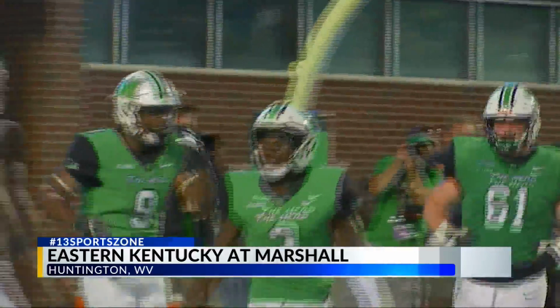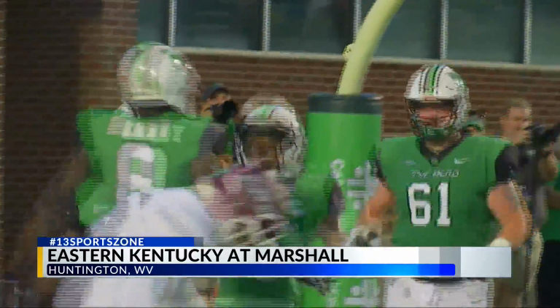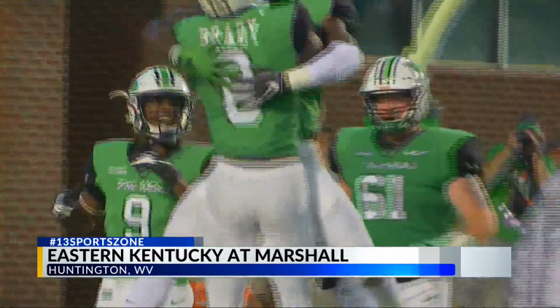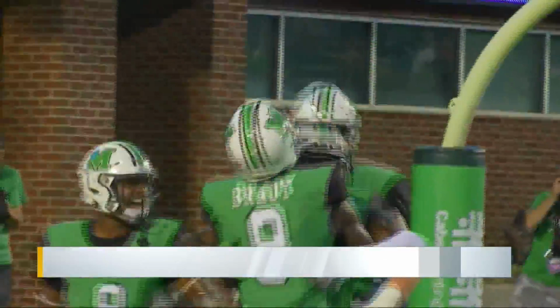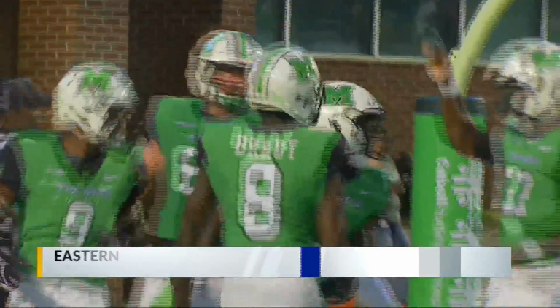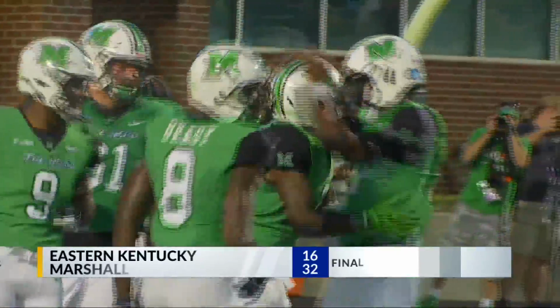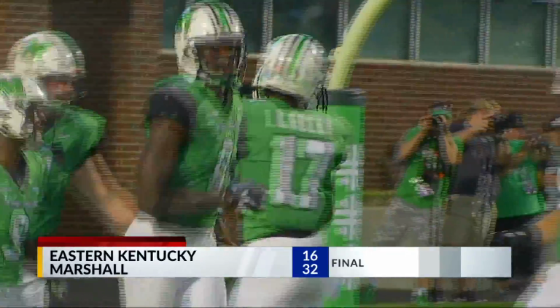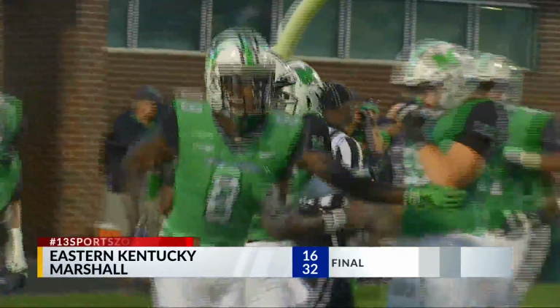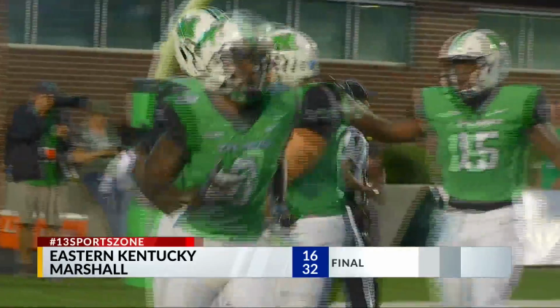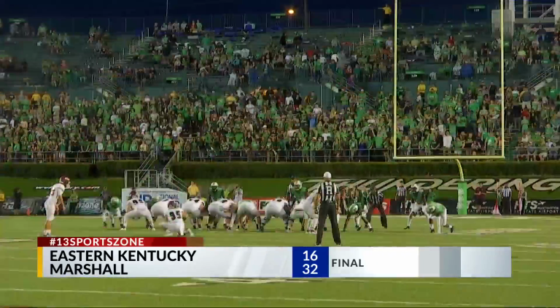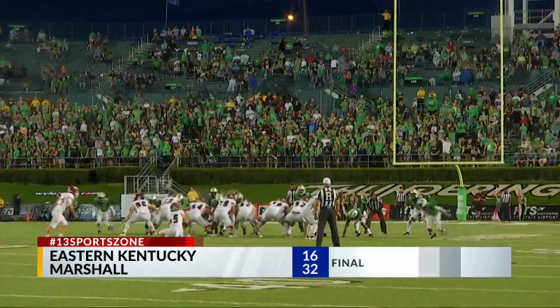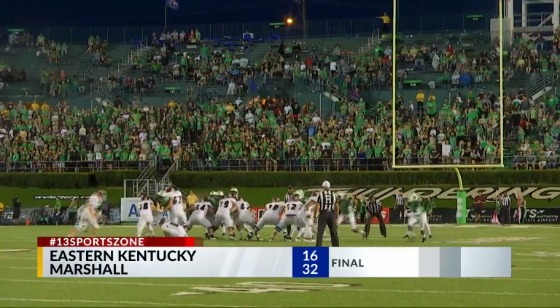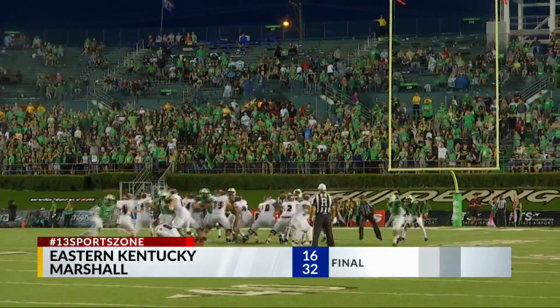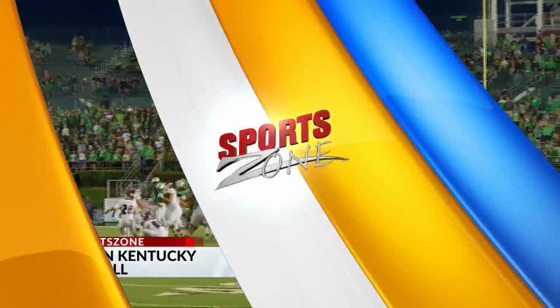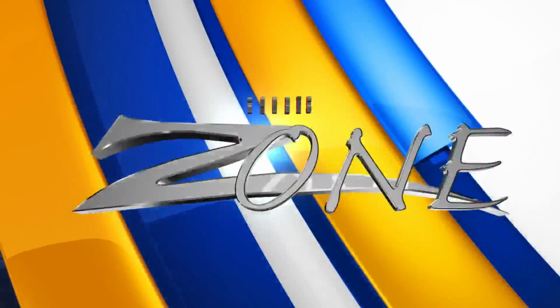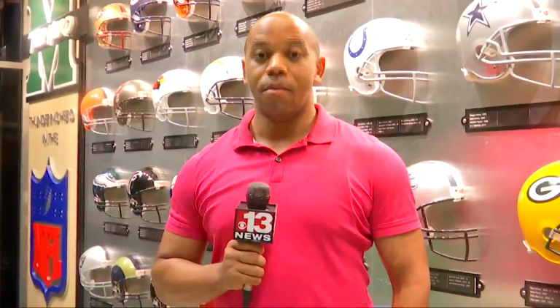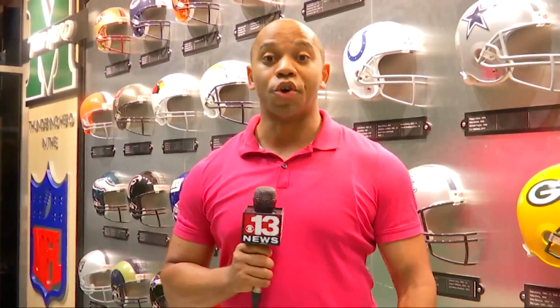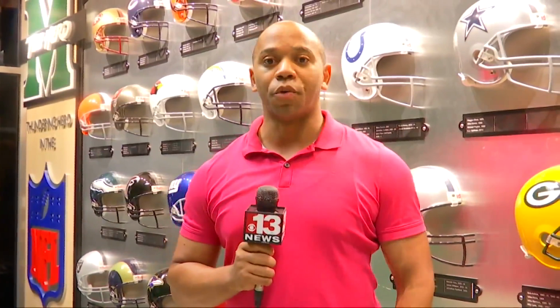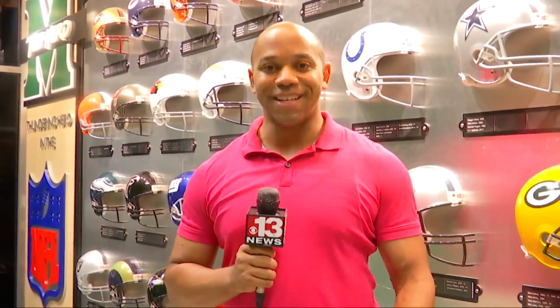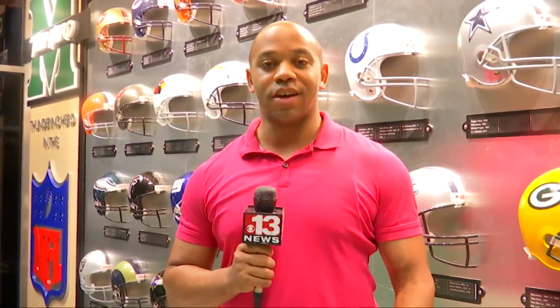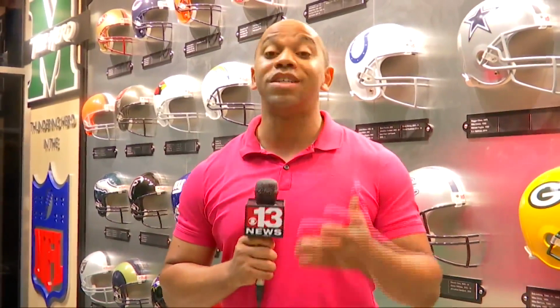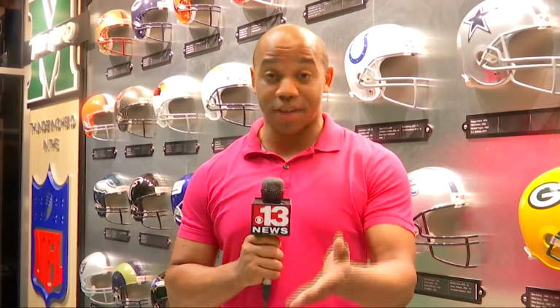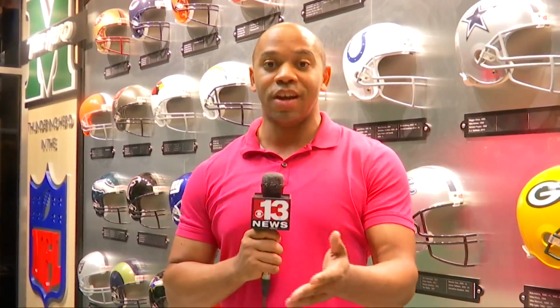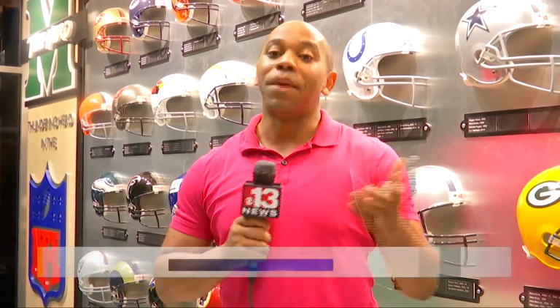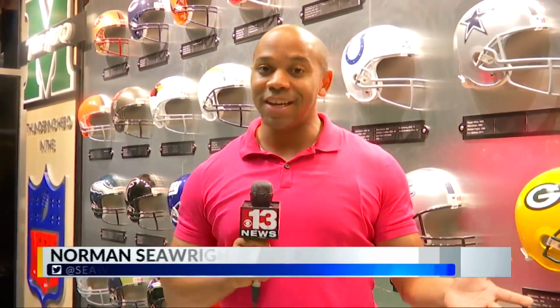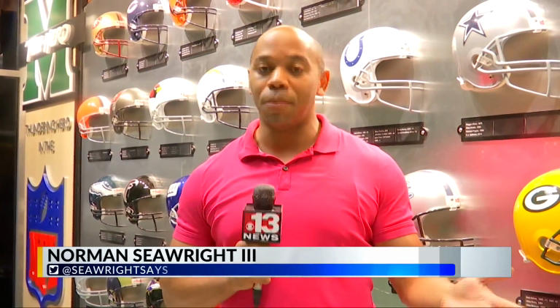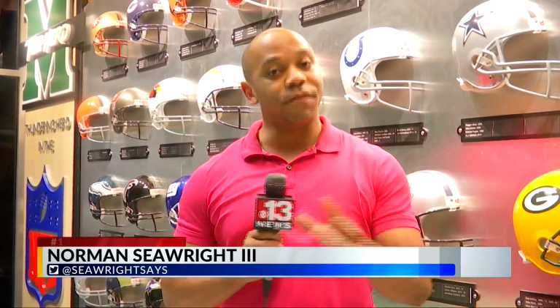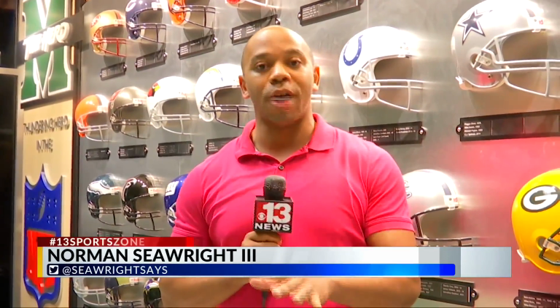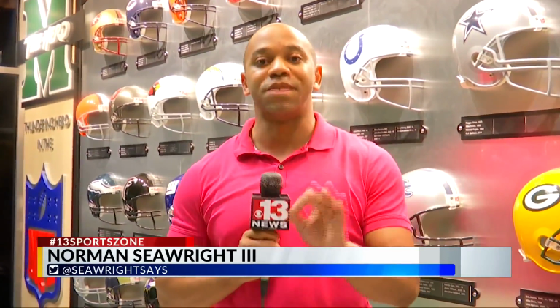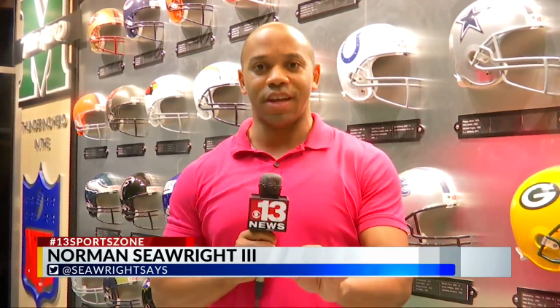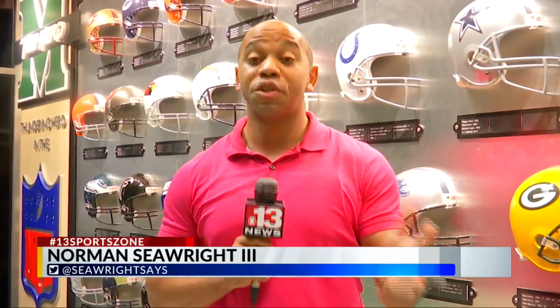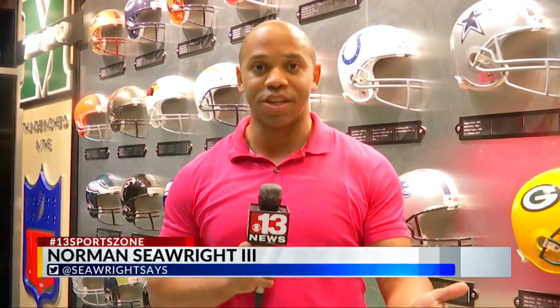They'd go on to win 32-16. For more, there's Norman Seawright in Huntington. Marshall's home opener with Eastern Kentucky was a victory, but it did come with a few problems, specifically special teams.